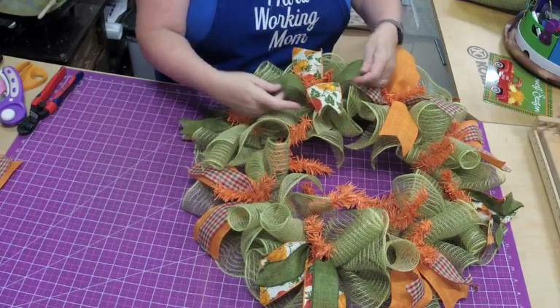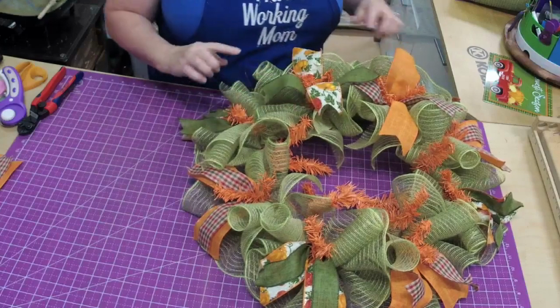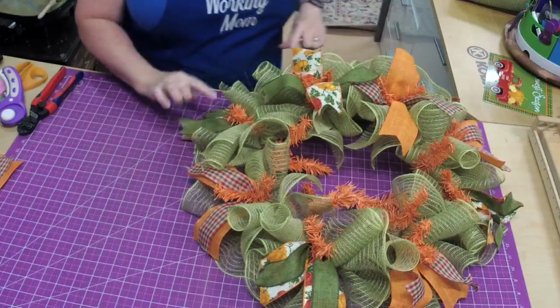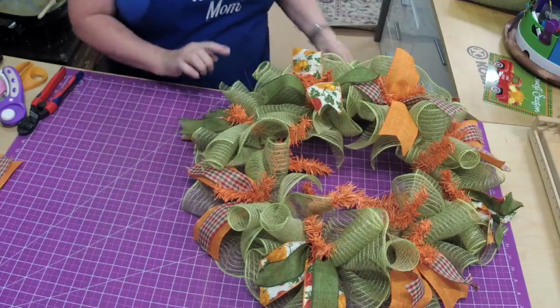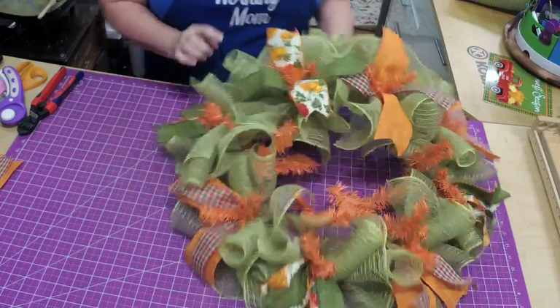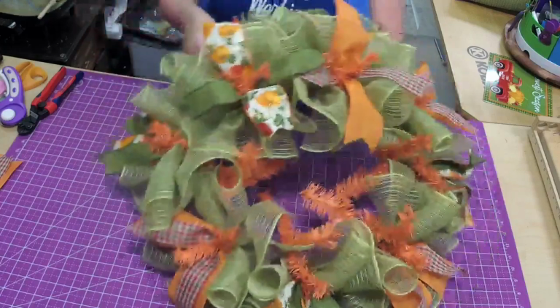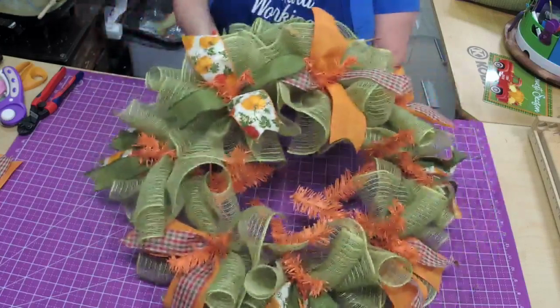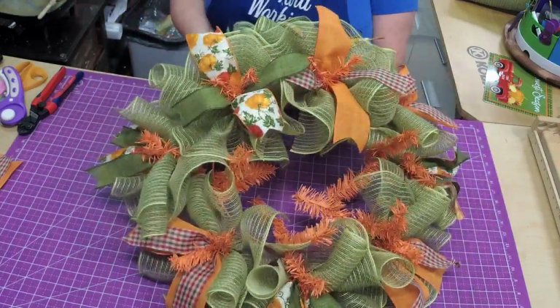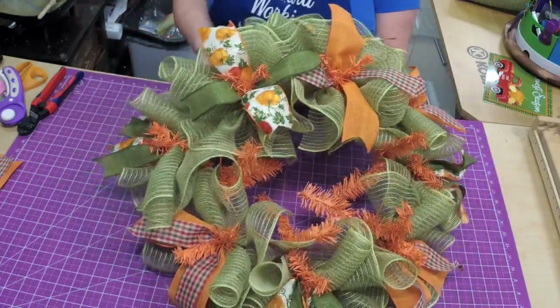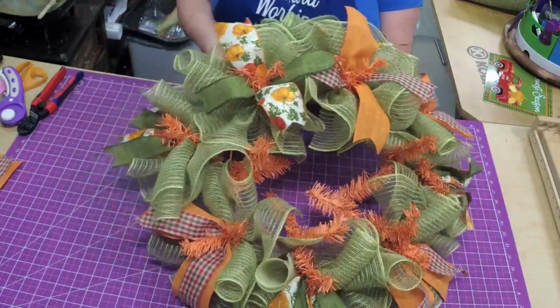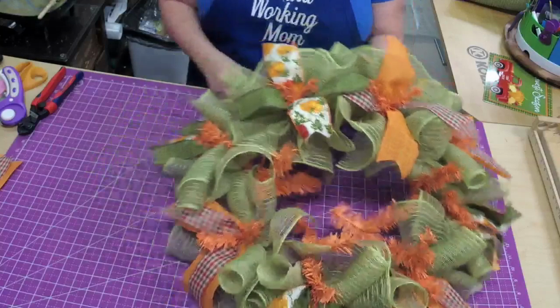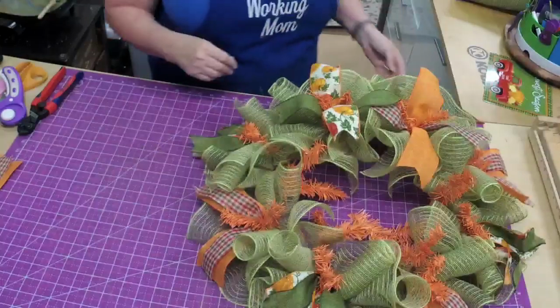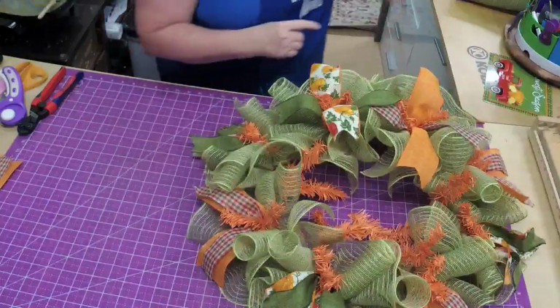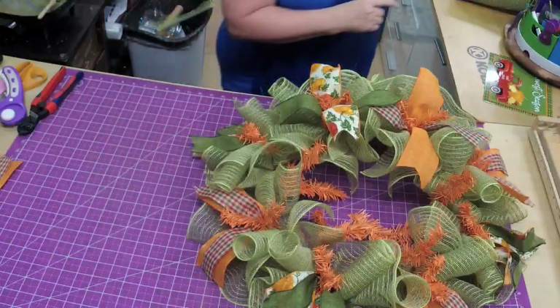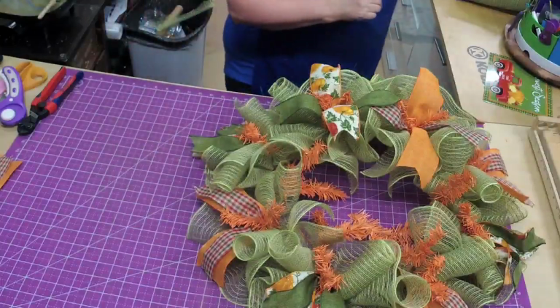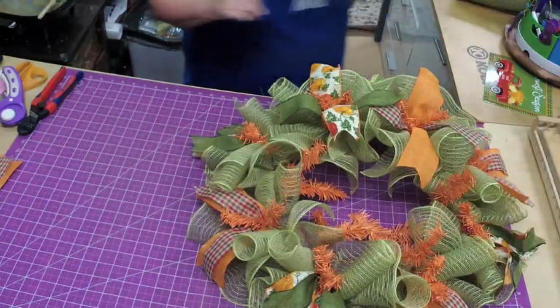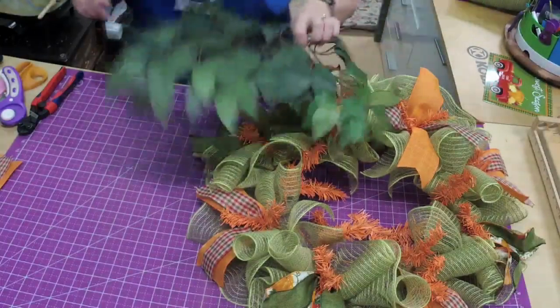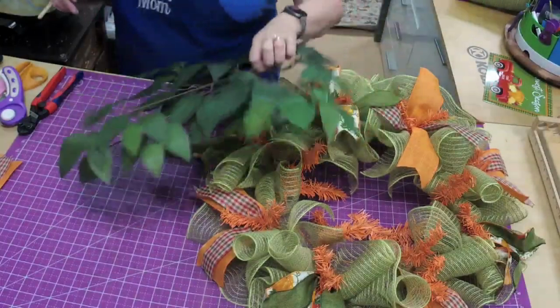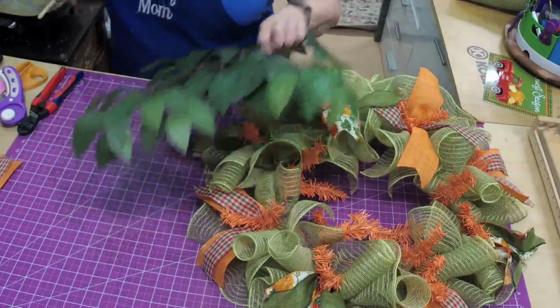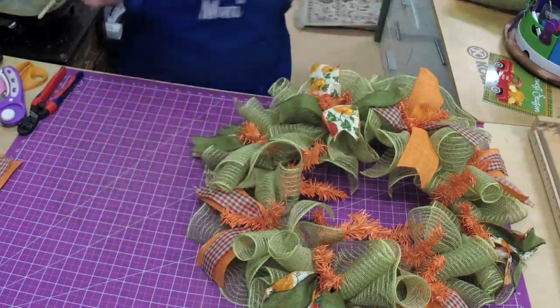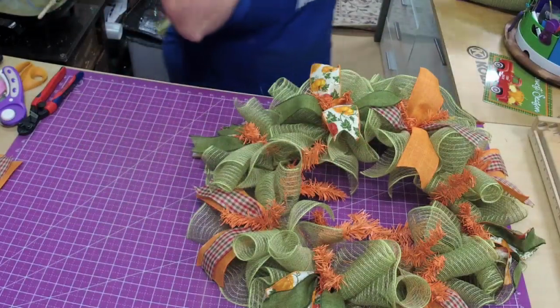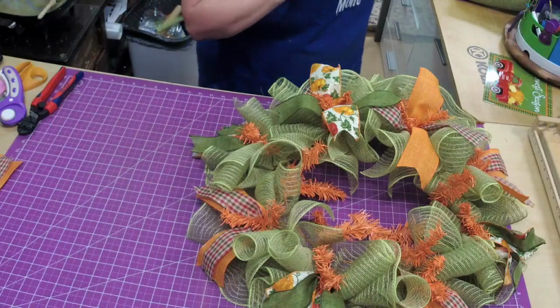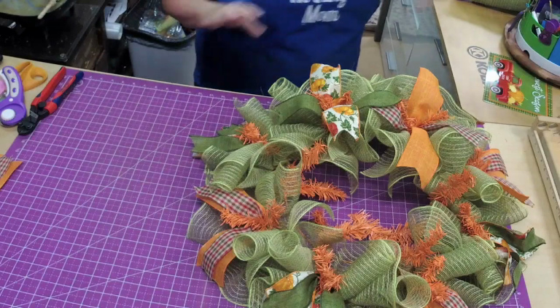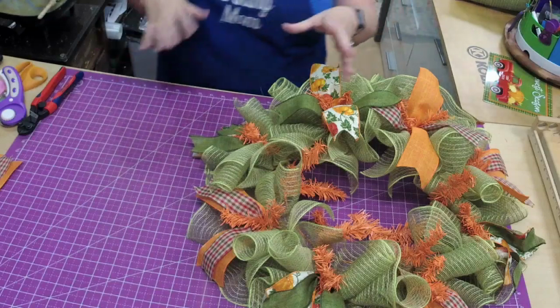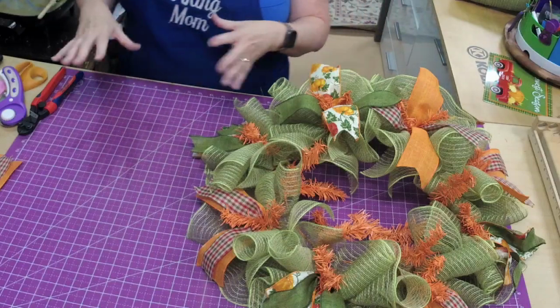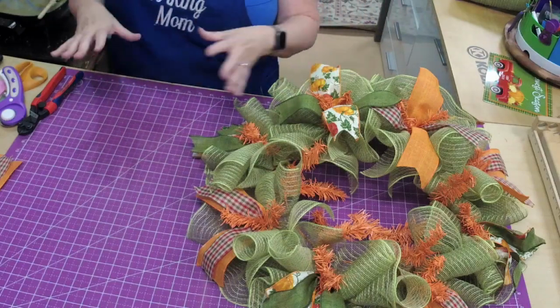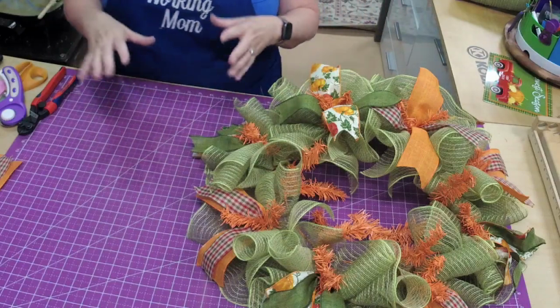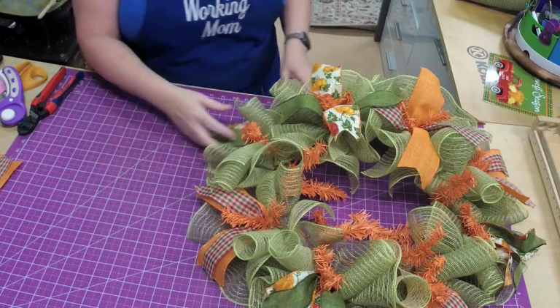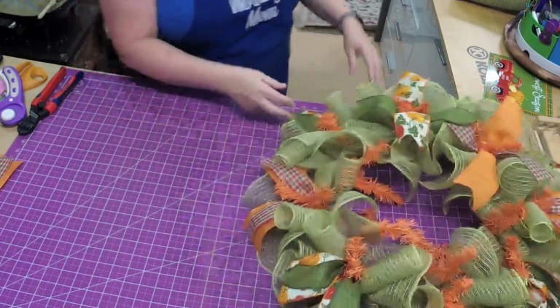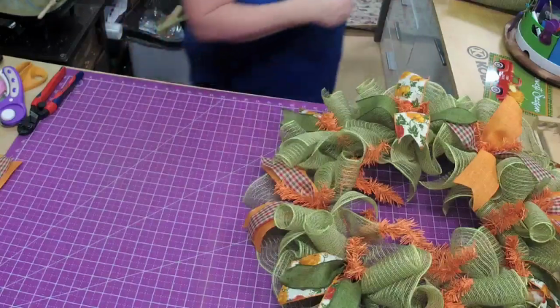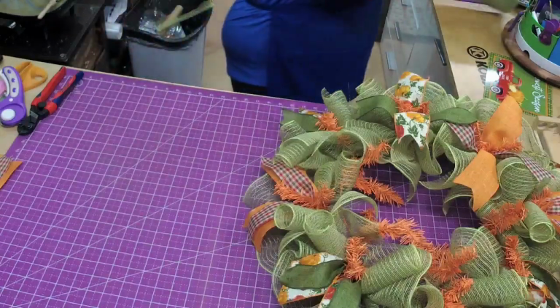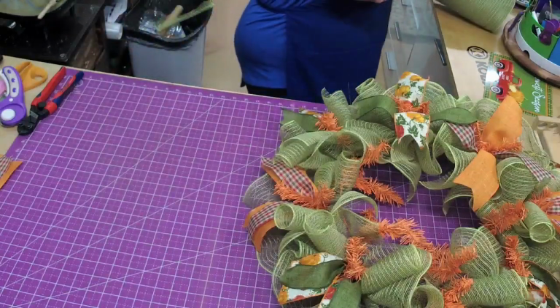I'm leaving these tails open because we still have our ficus leaves to put in, and we might do something else with the ribbon too.